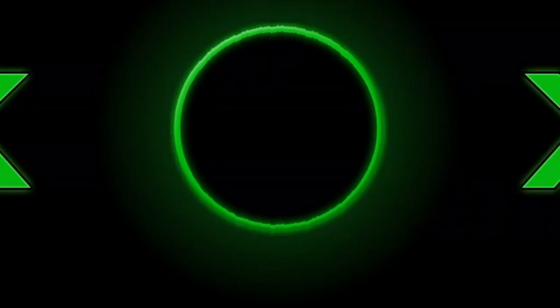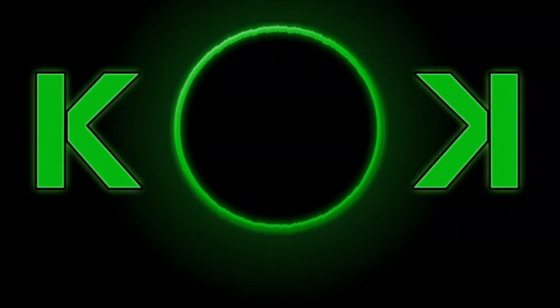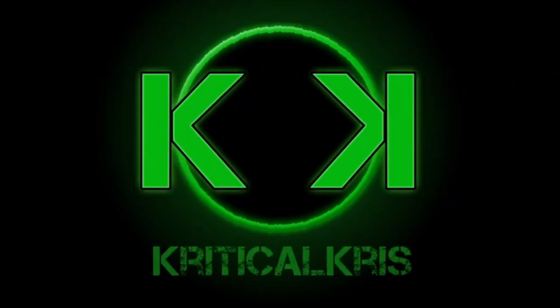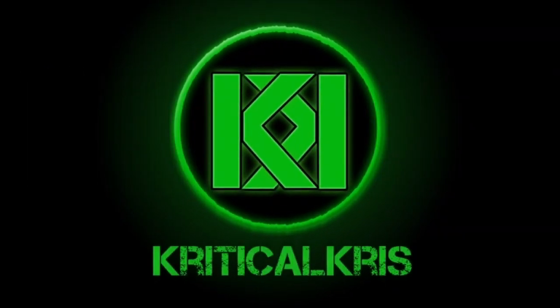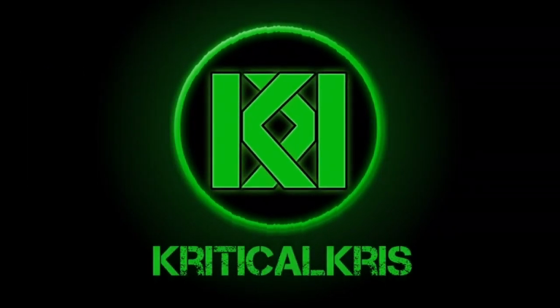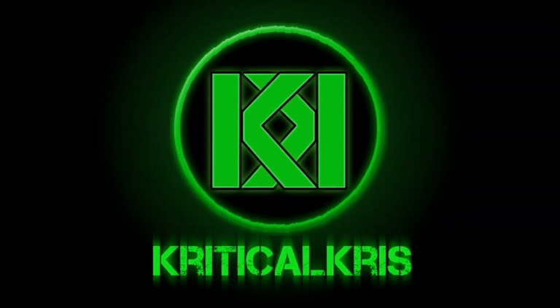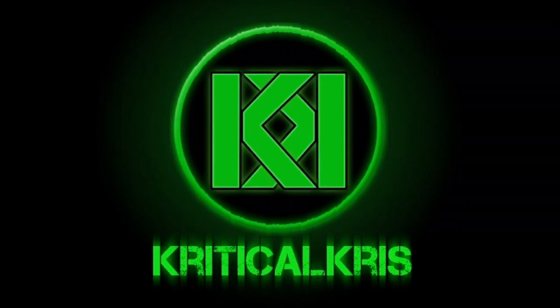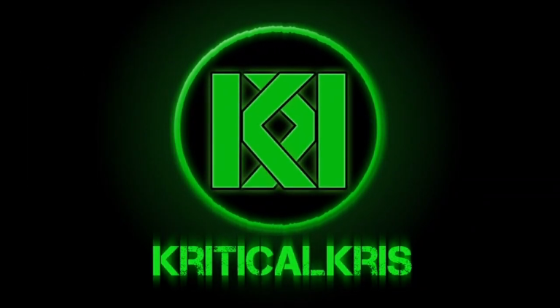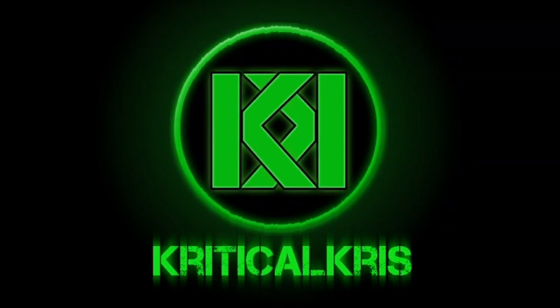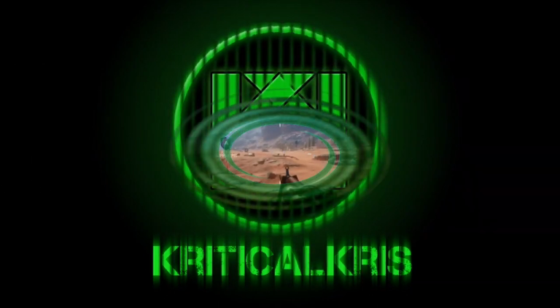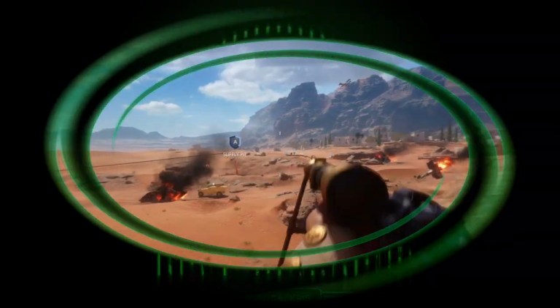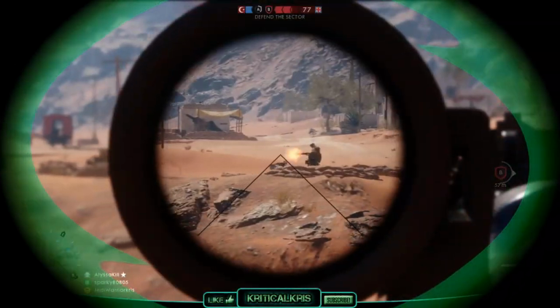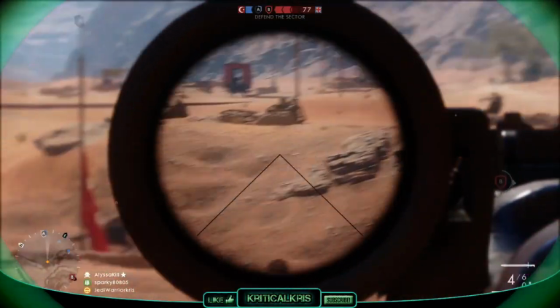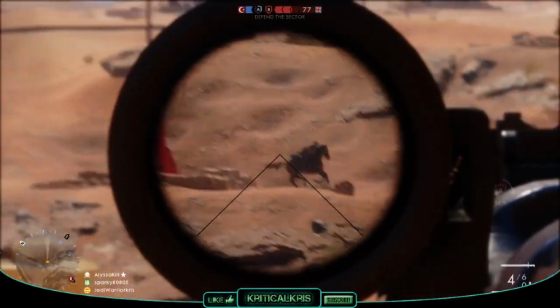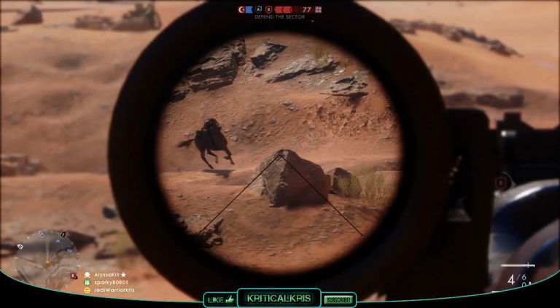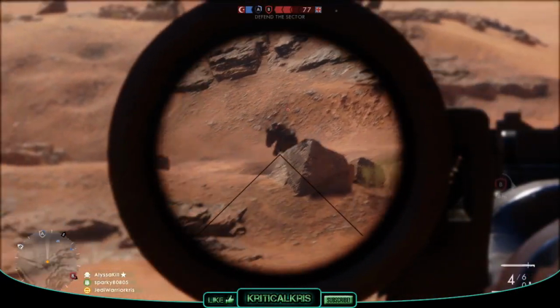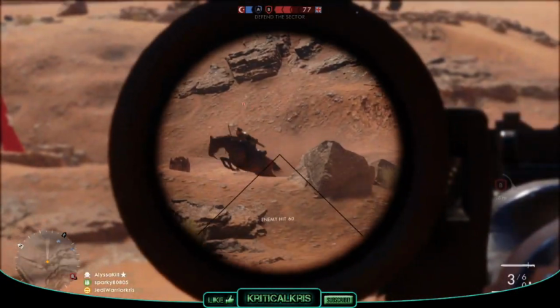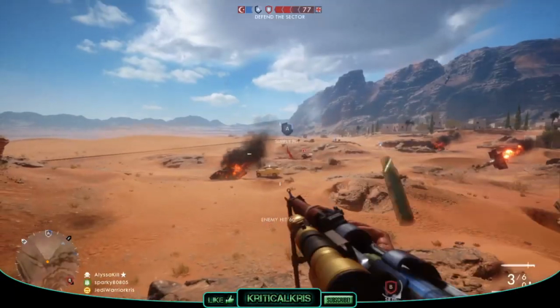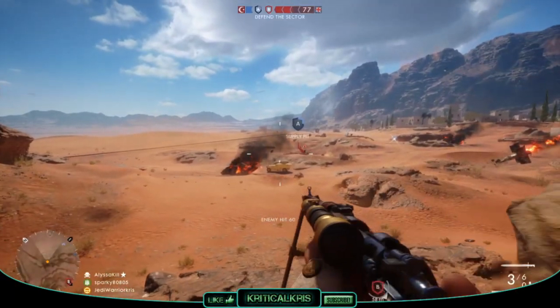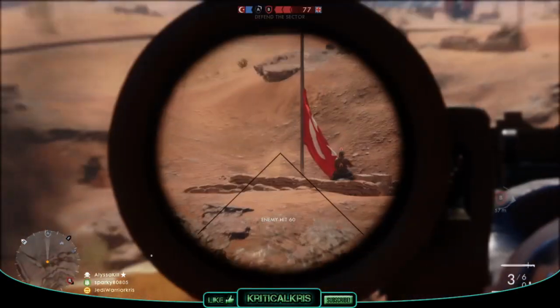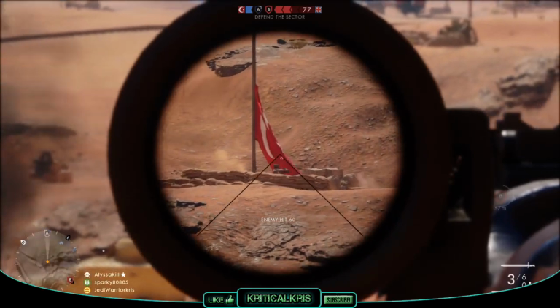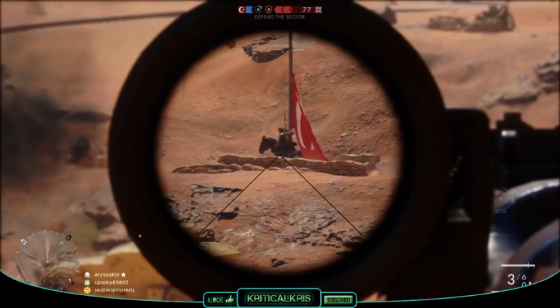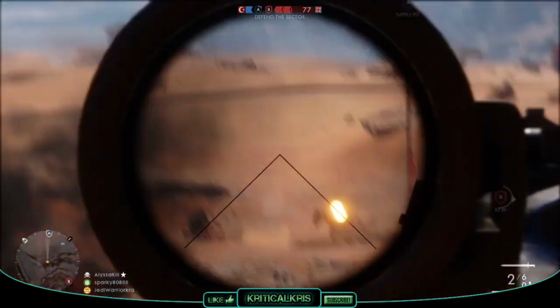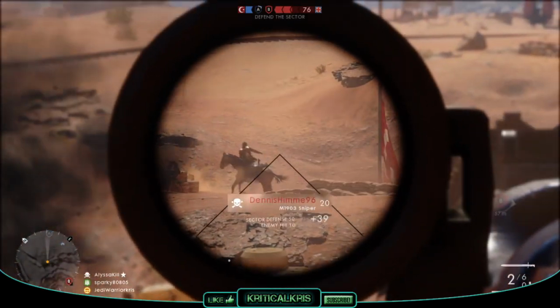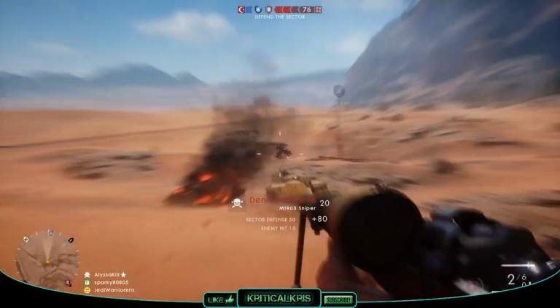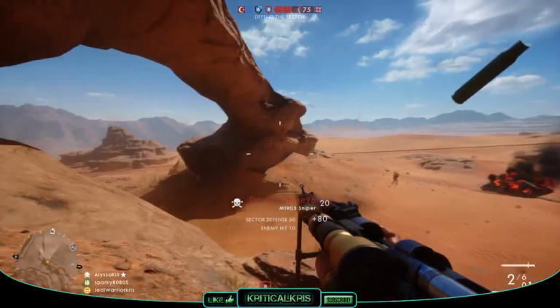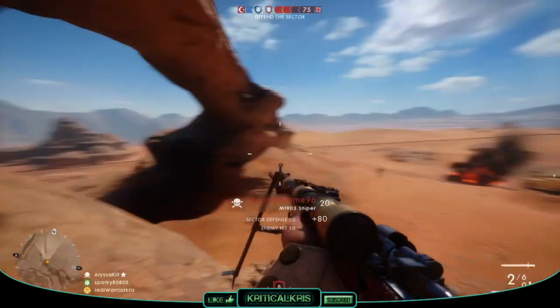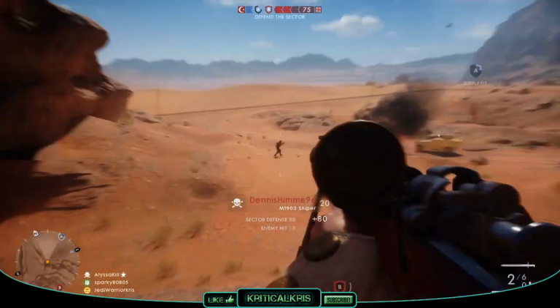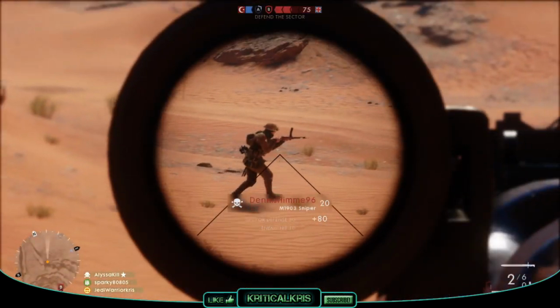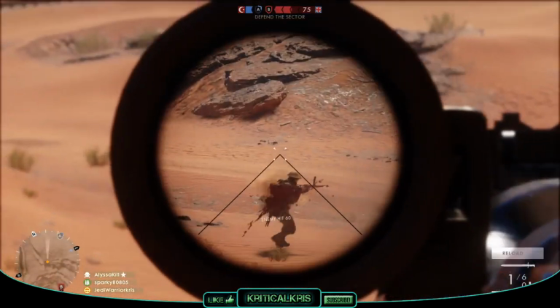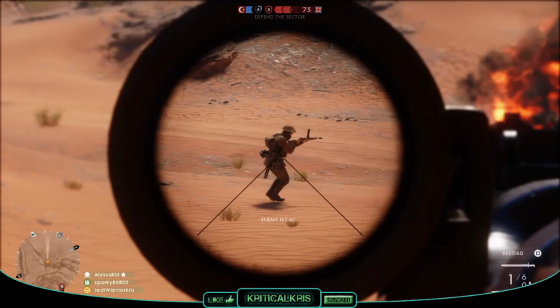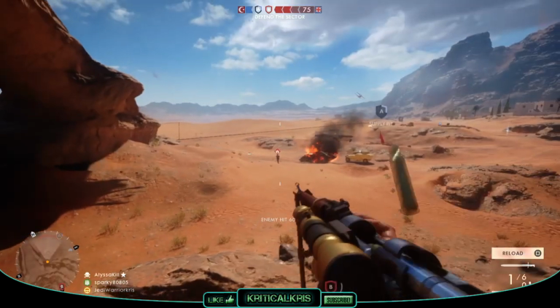This is a production of the U.S. Department of Education. Hey, how's it going guys, Chris here, checking out the M1903 Springfield today in Battlefield 1, which is a bolt-action rifle and can be equipped on one of your scout loadouts.